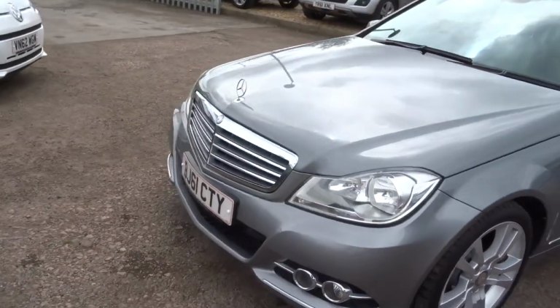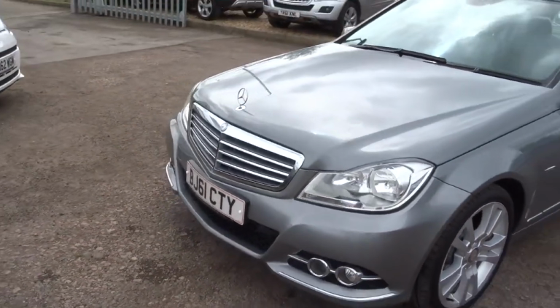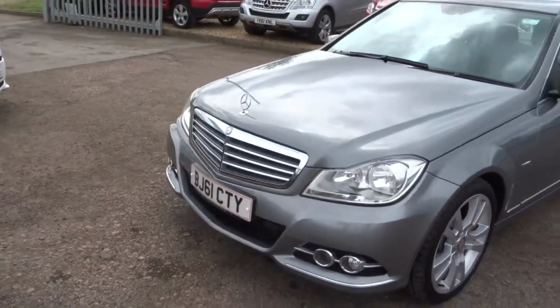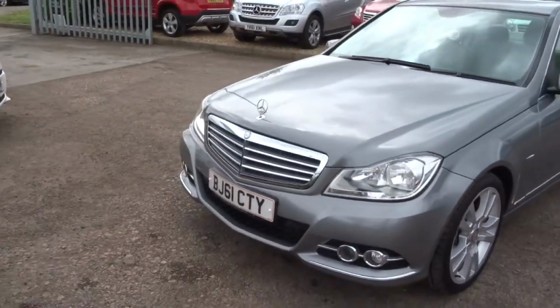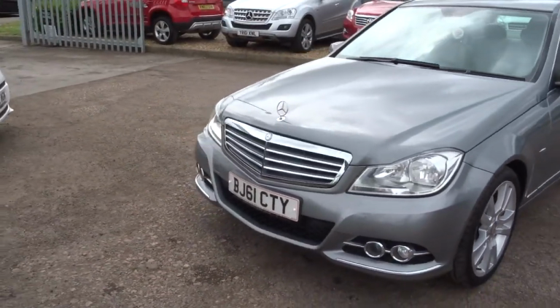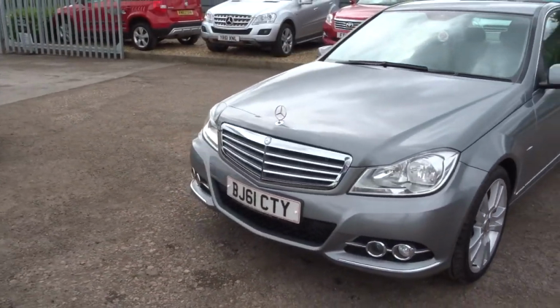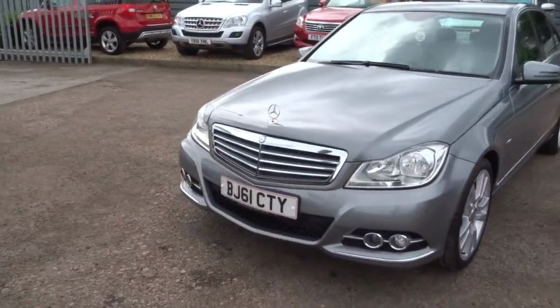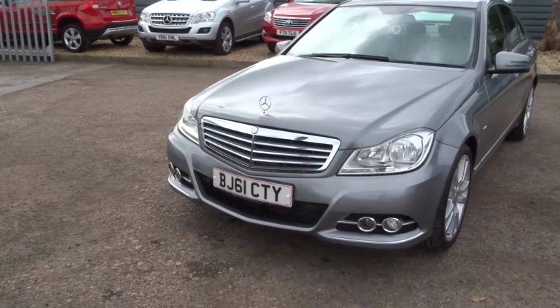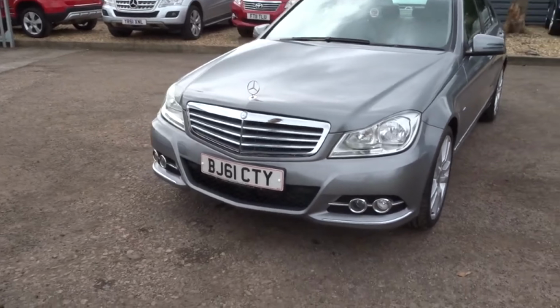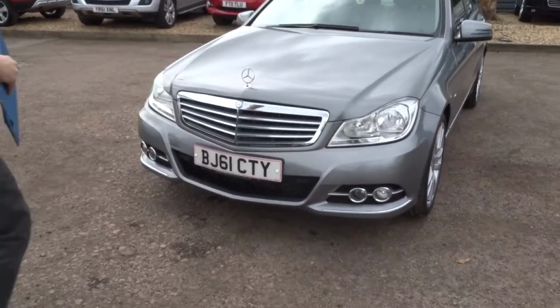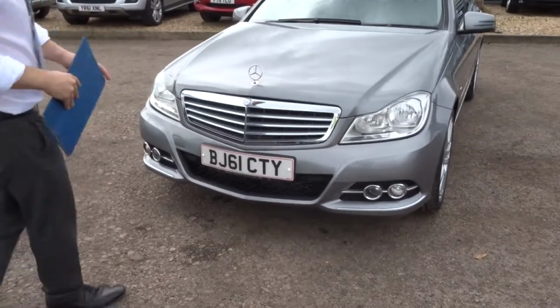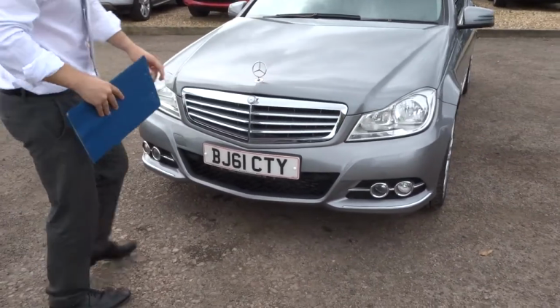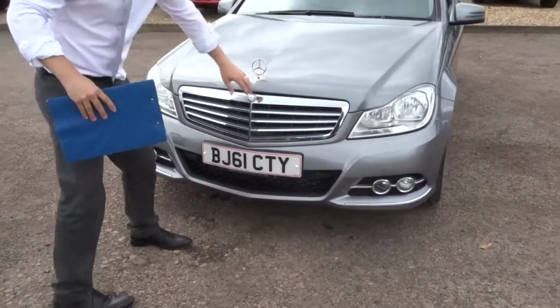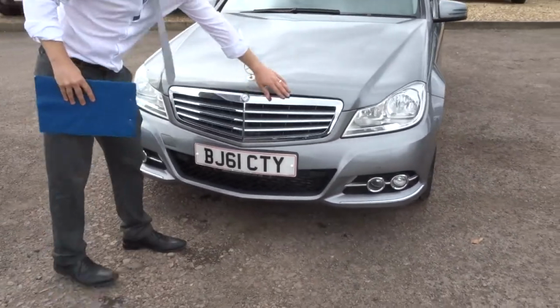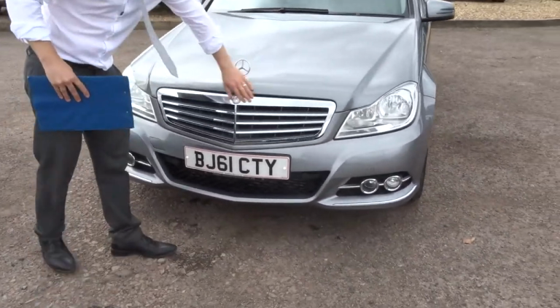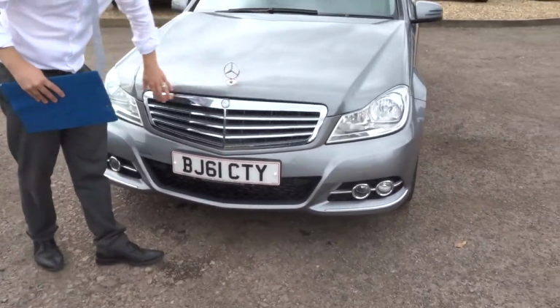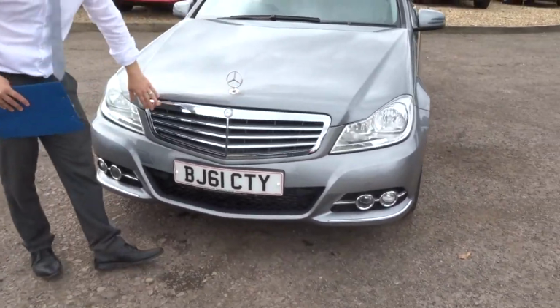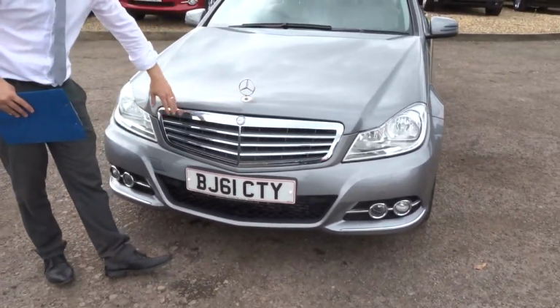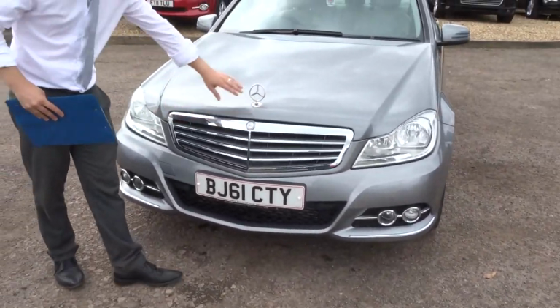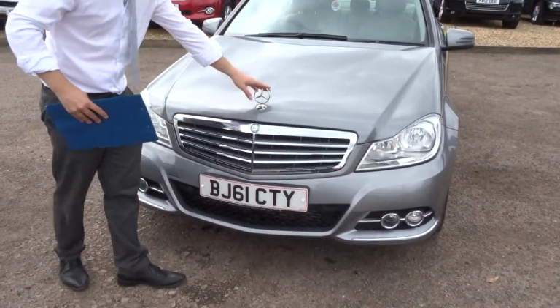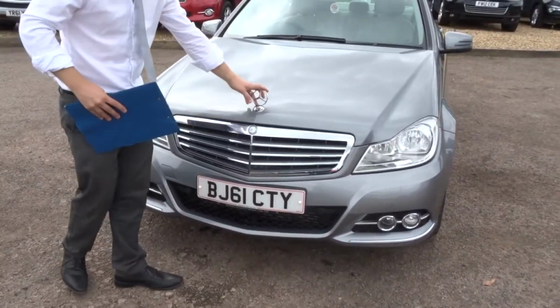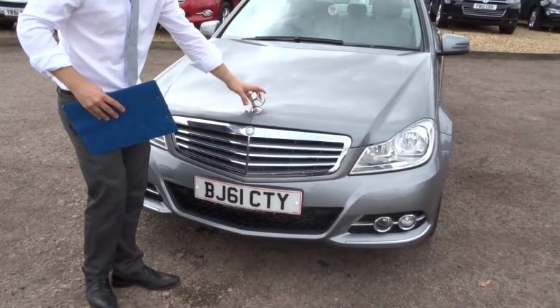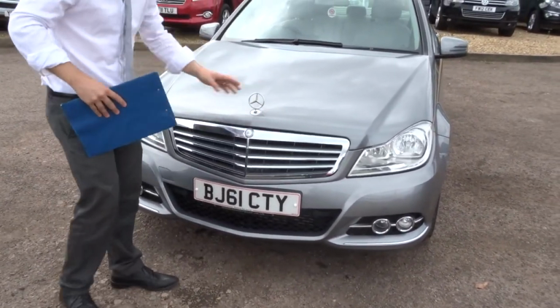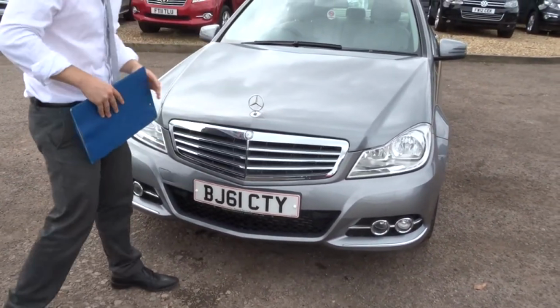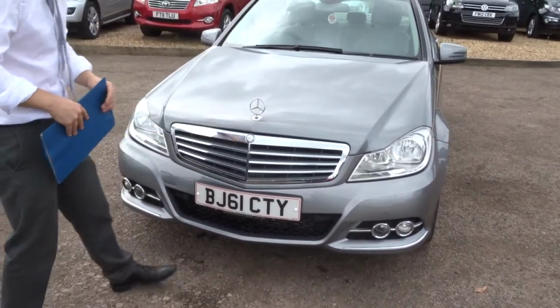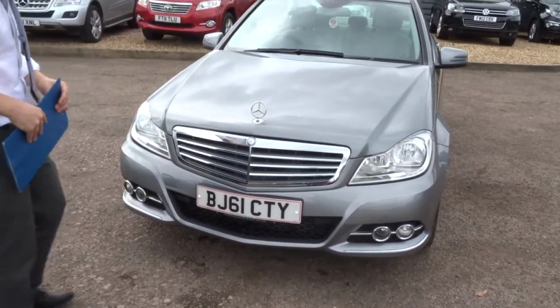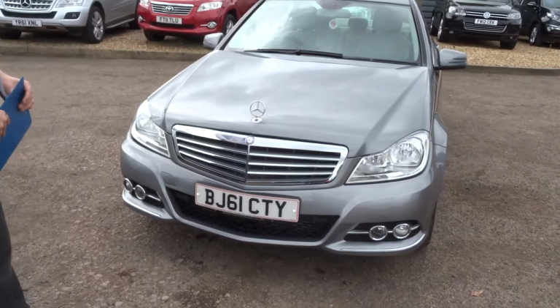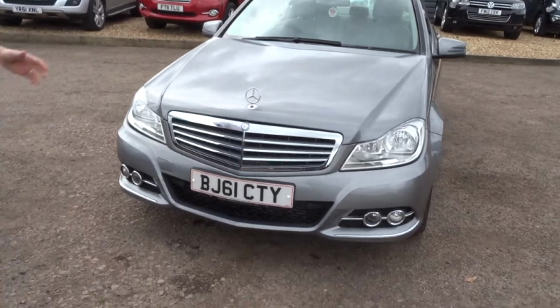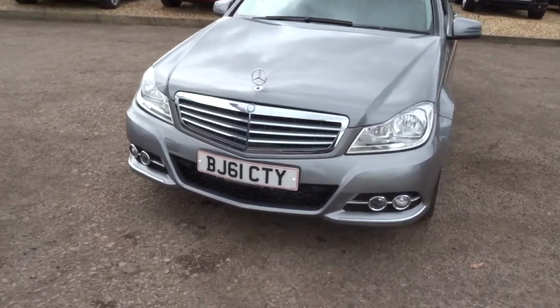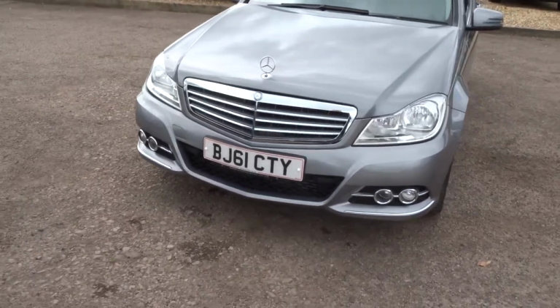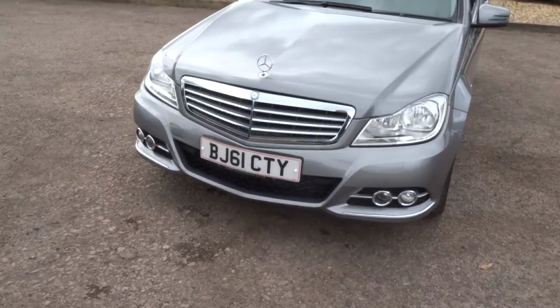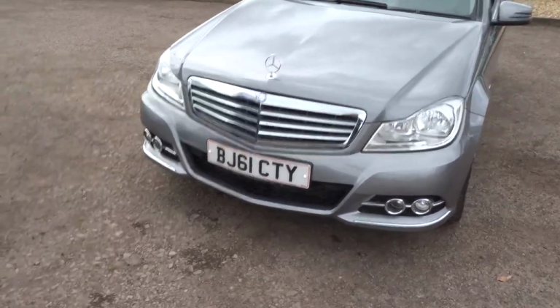Front parking sensors as well, with the chrome that's contrasting around the car and the lovely Mercedes emblem there. Let's head to the back of the car.